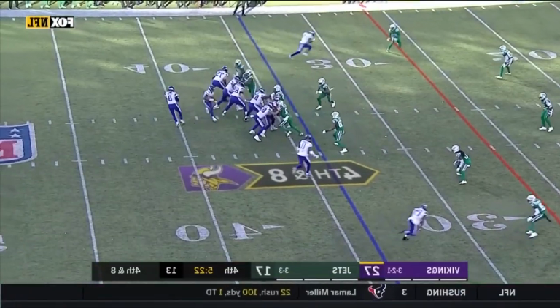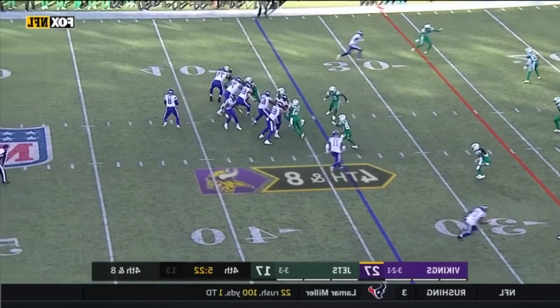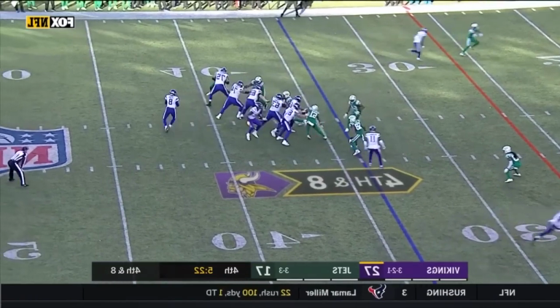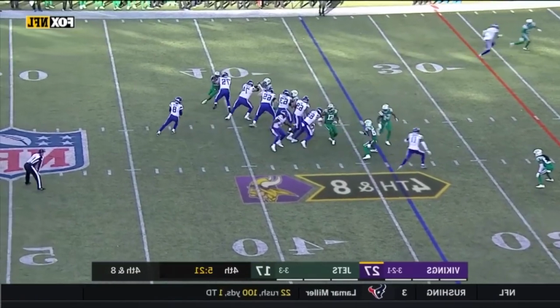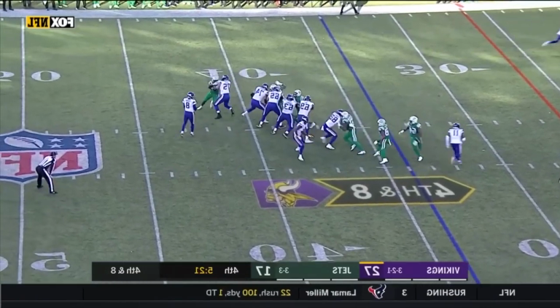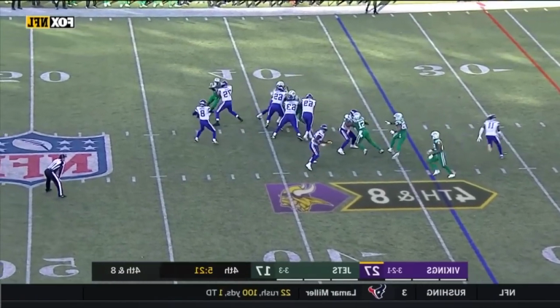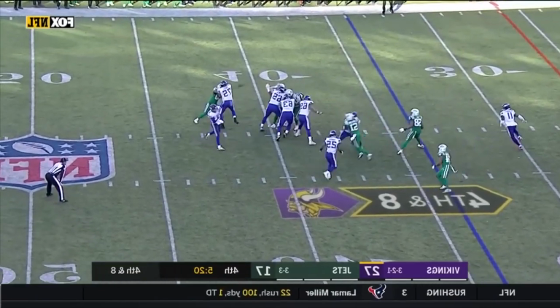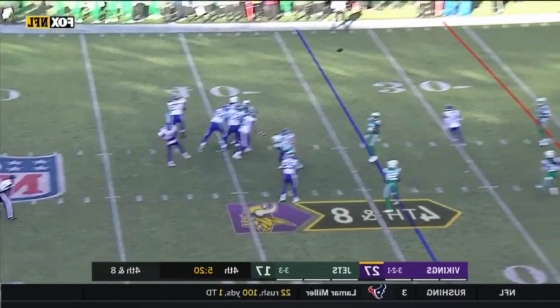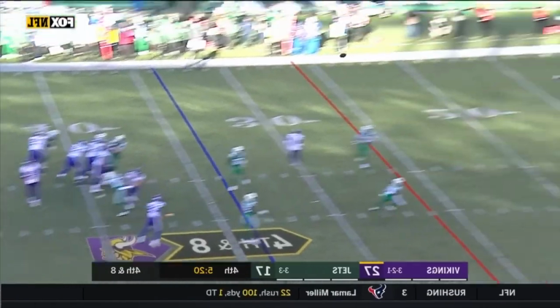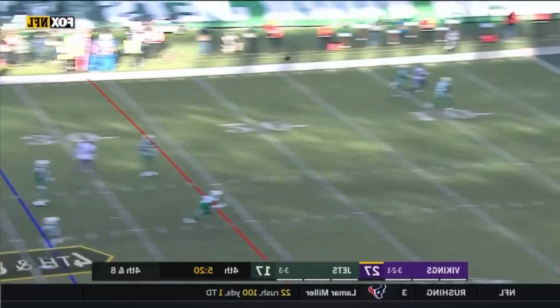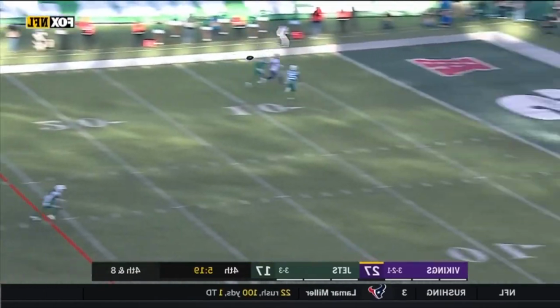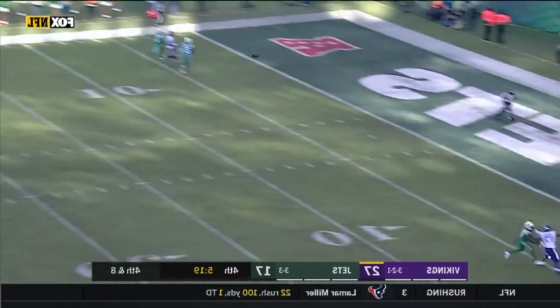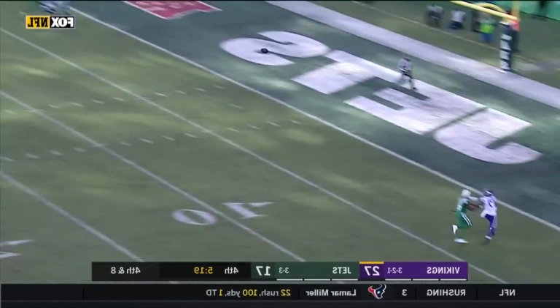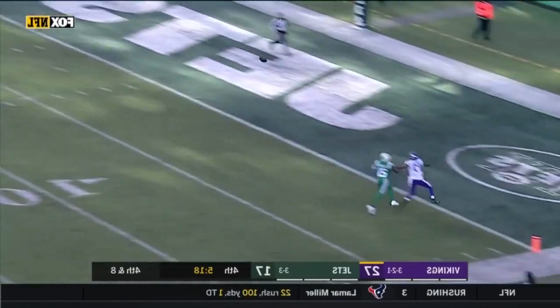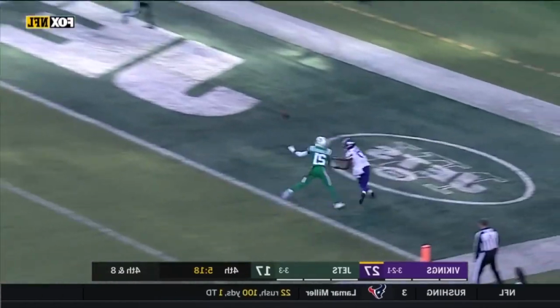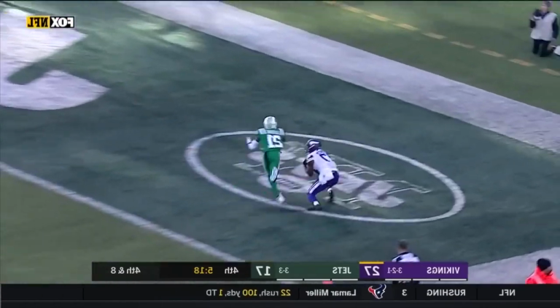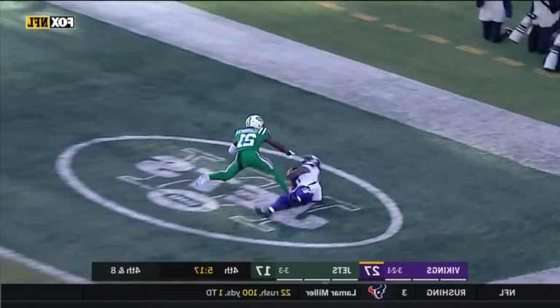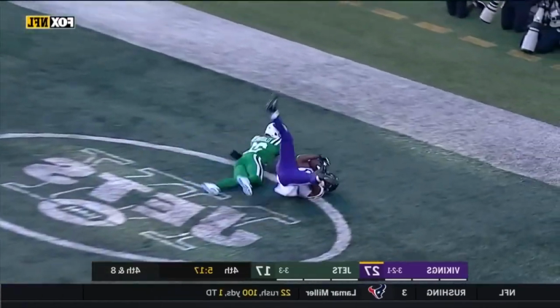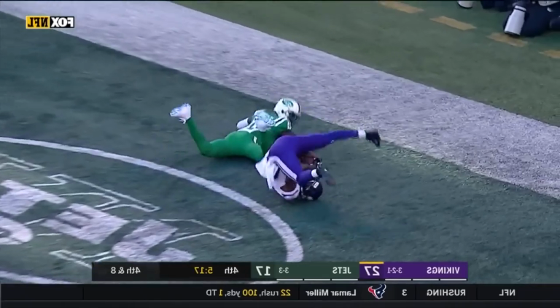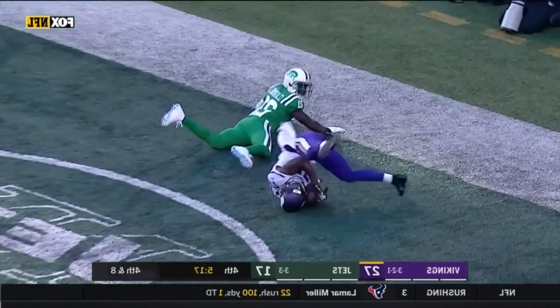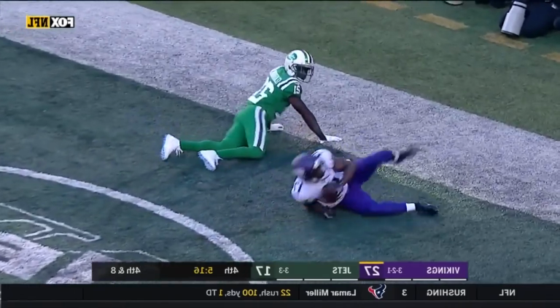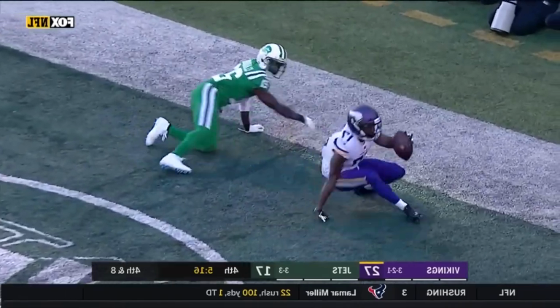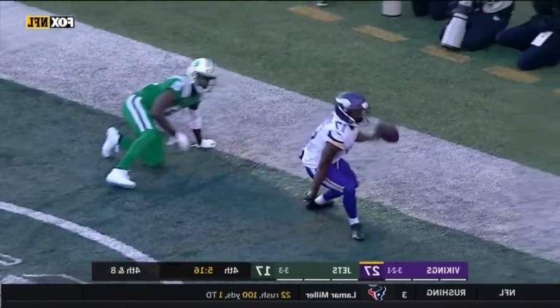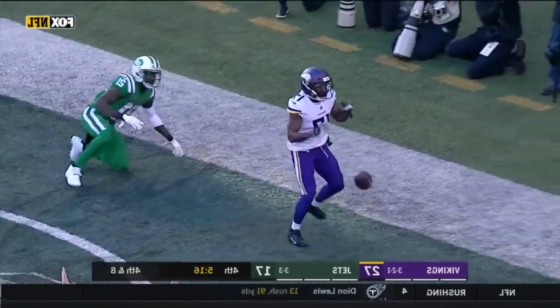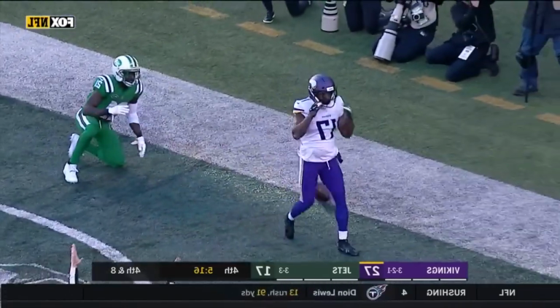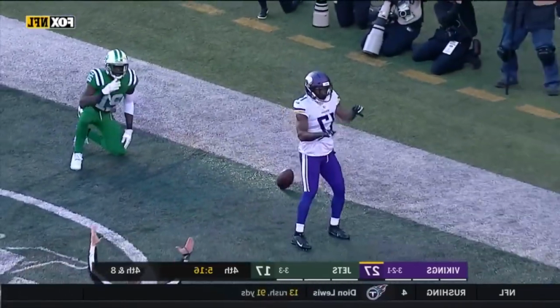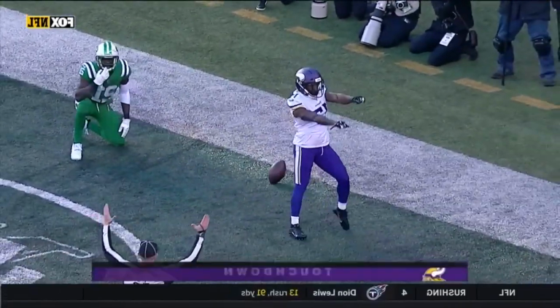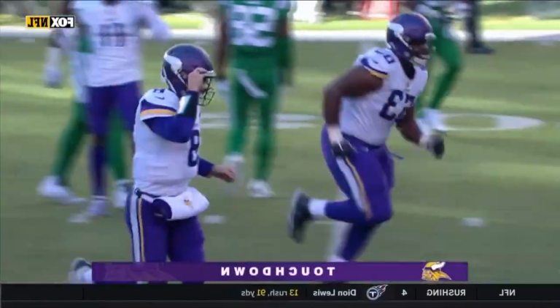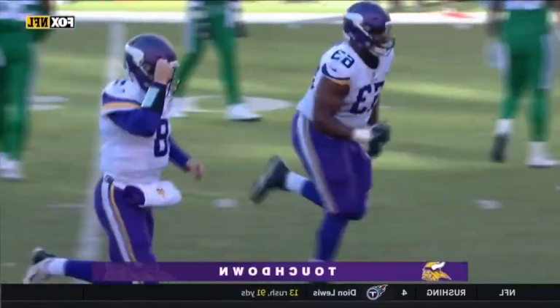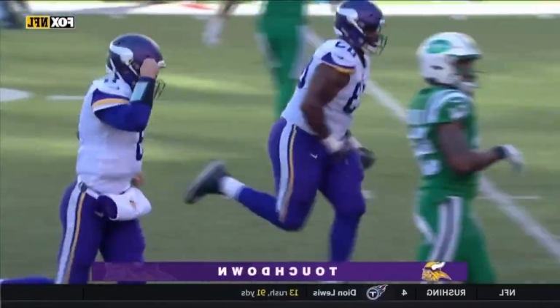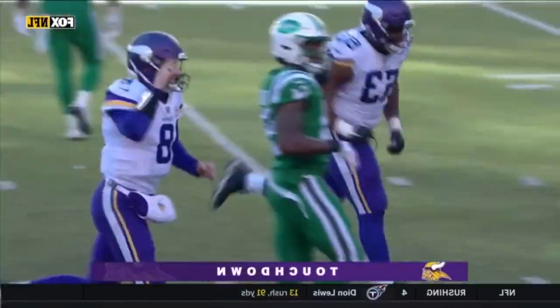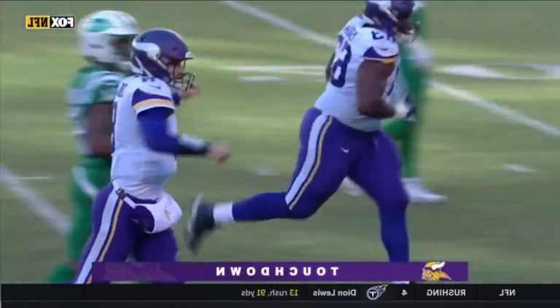And it is a touchdown to who else but Adam Thielen! After a long field goal, Cousins looks for the long touchdown and he gets a touchdown to Aldrick Robinson.